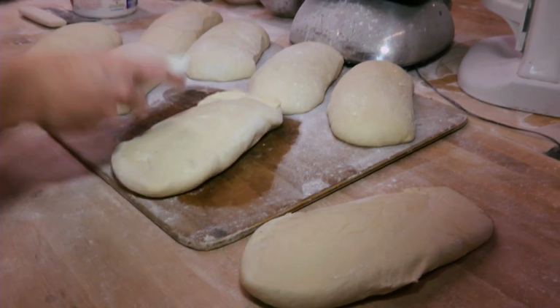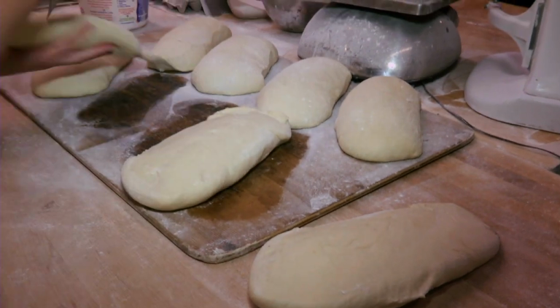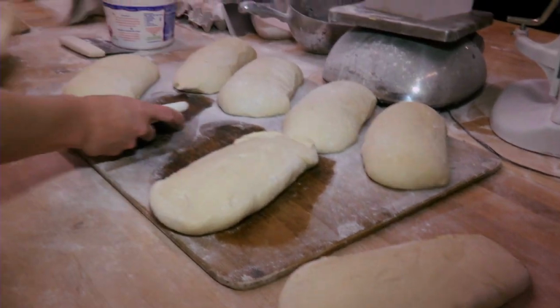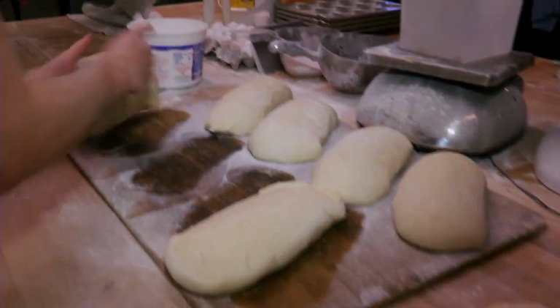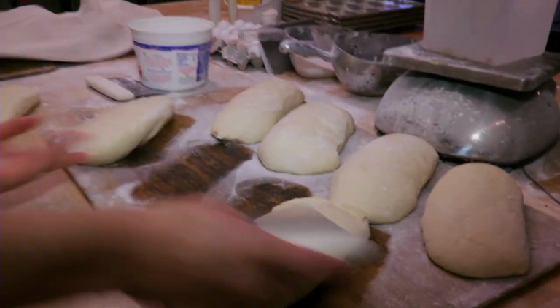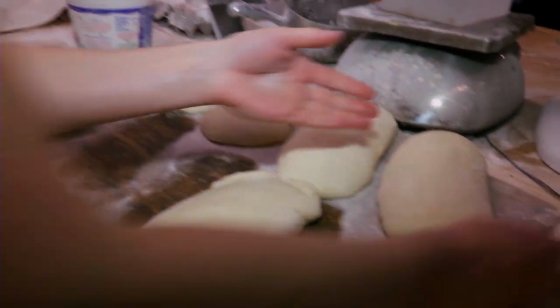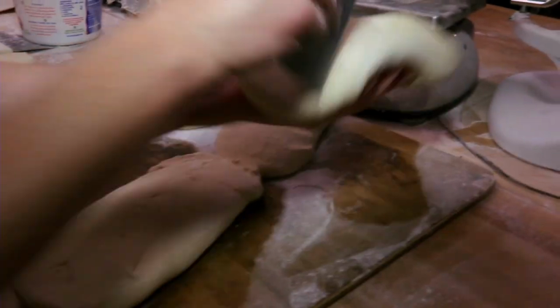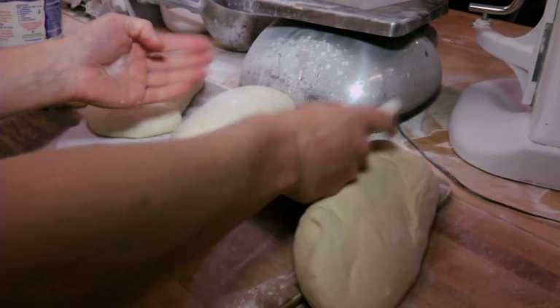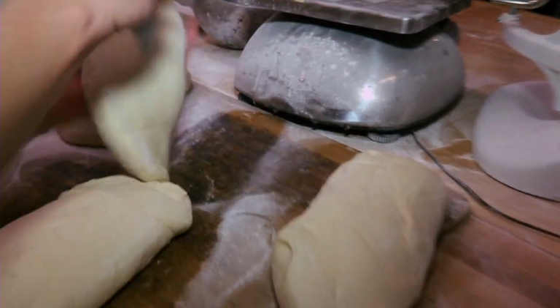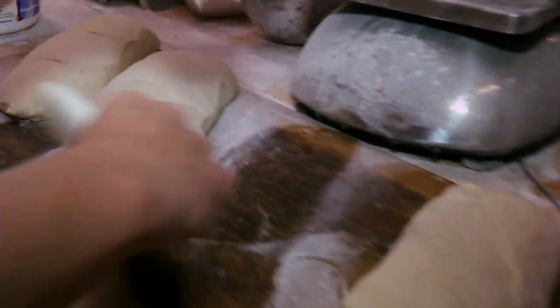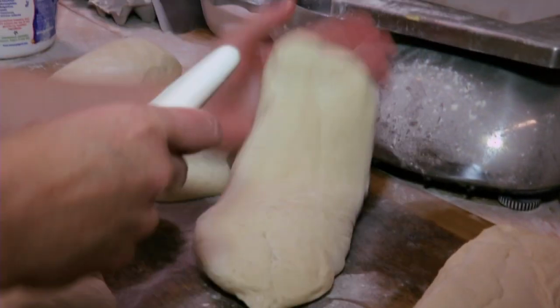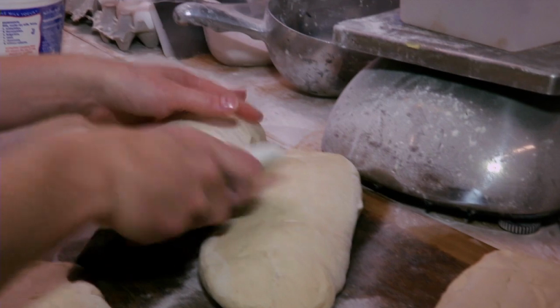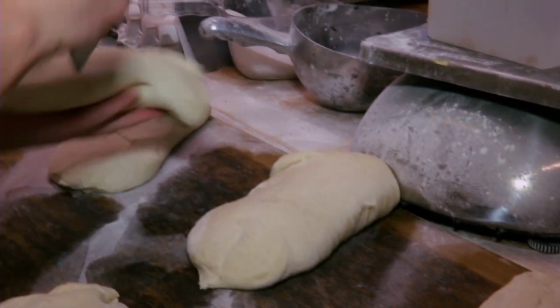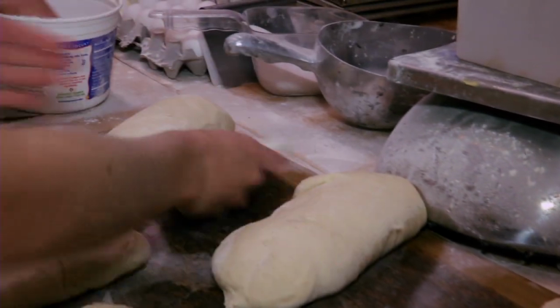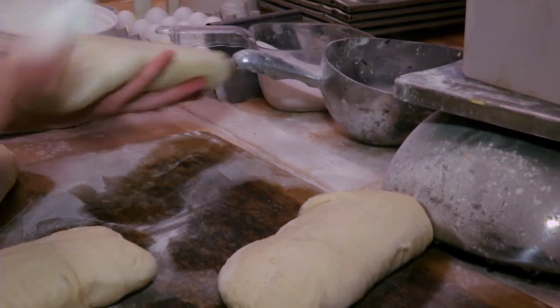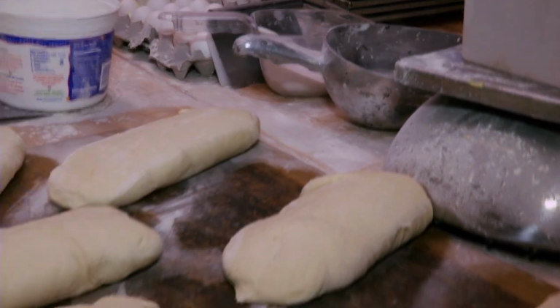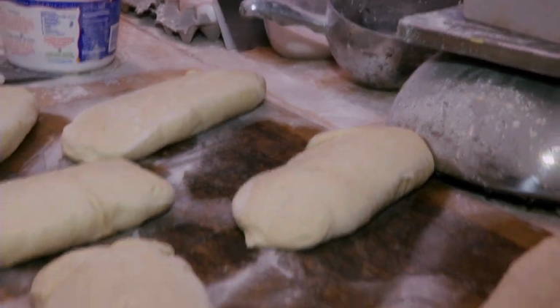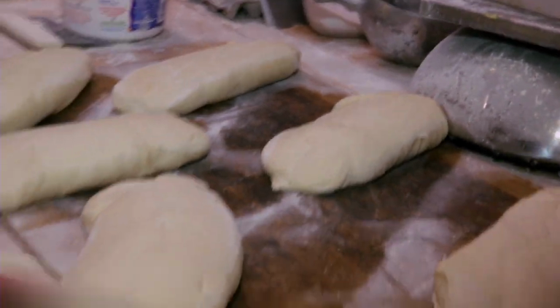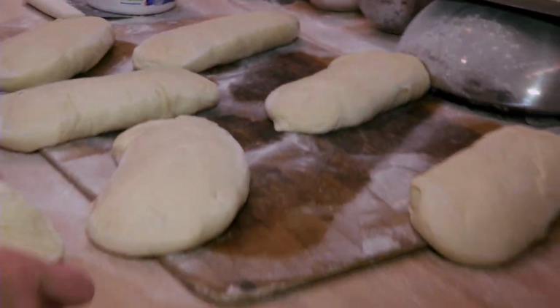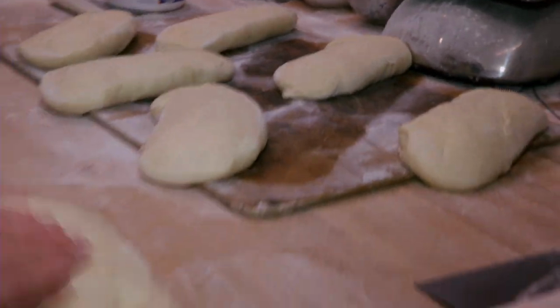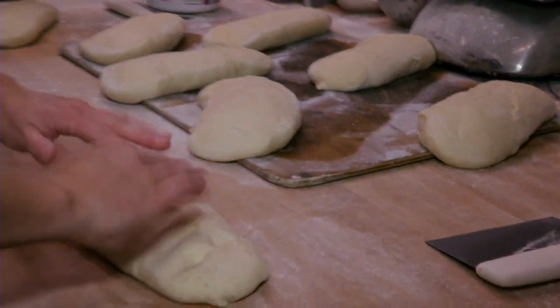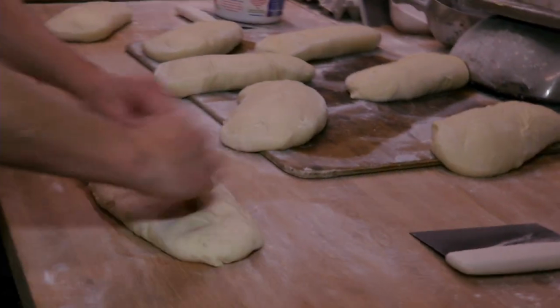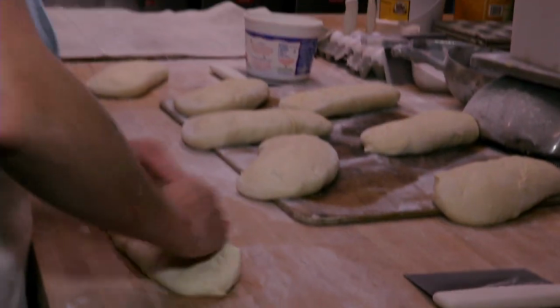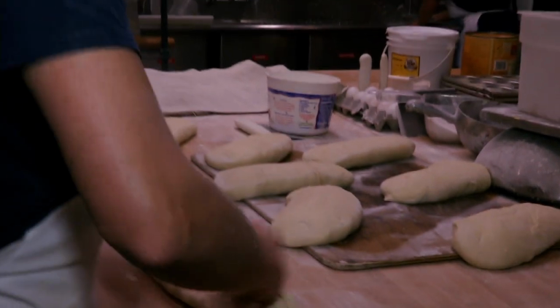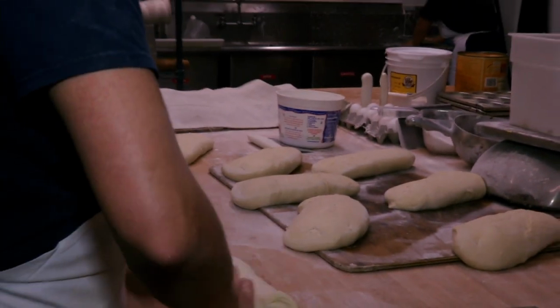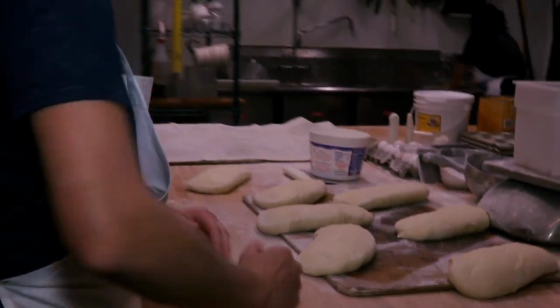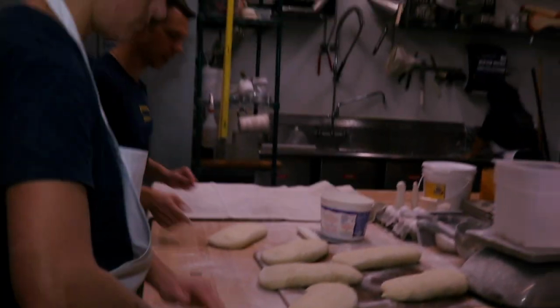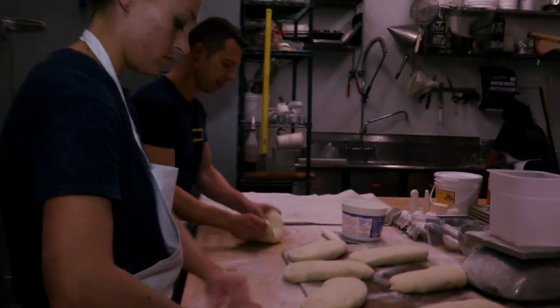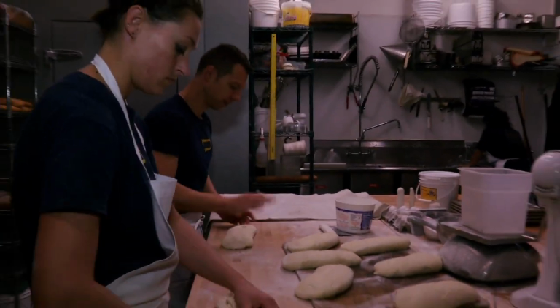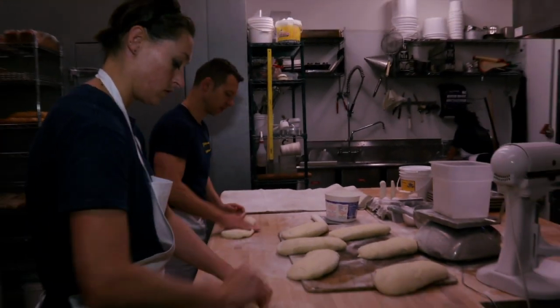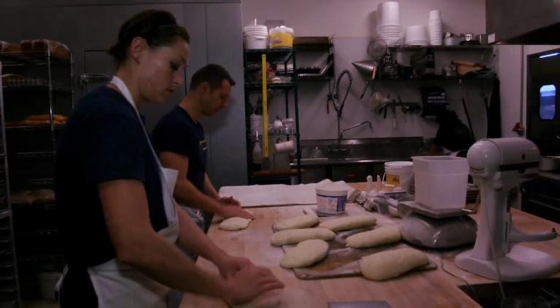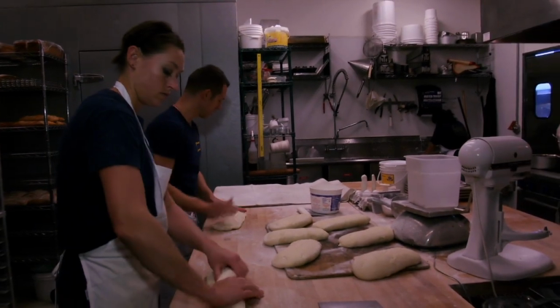So the third thing is that we have to have some sort of hand technique. So we're actually dividing and shaping the dough by hand, and in that way we get a really beautiful interior crumb in the dough.